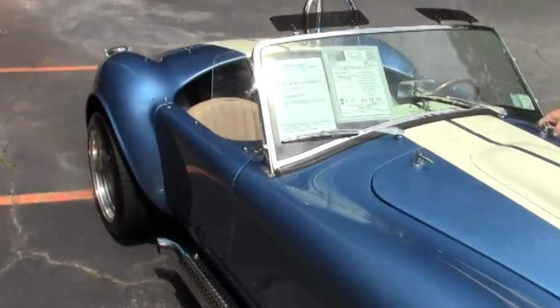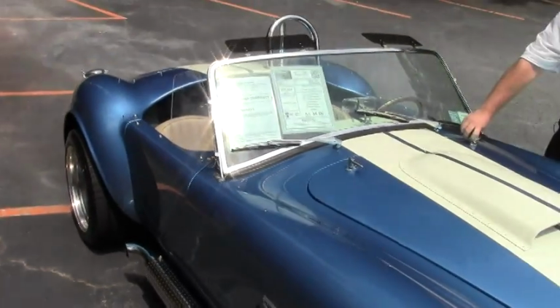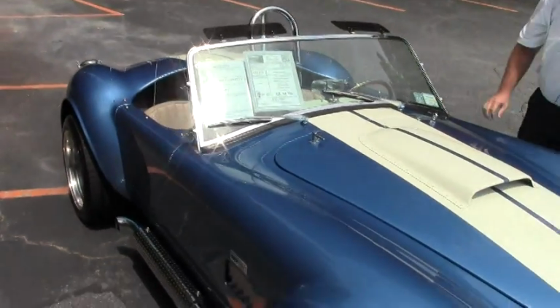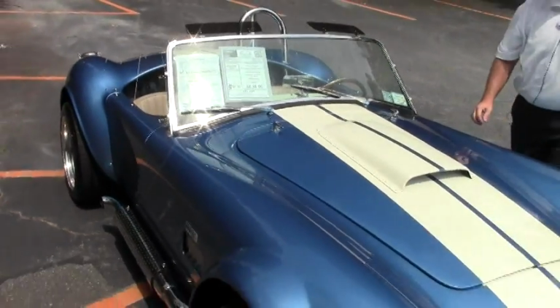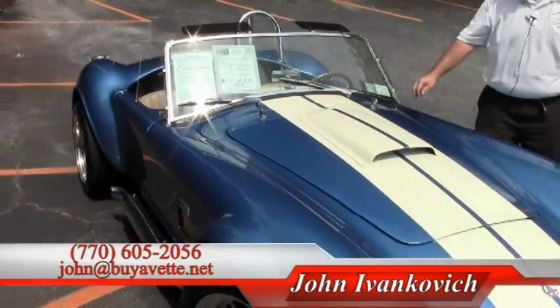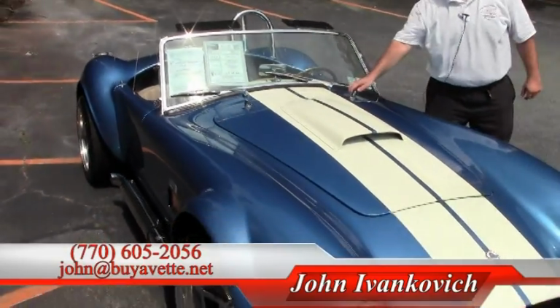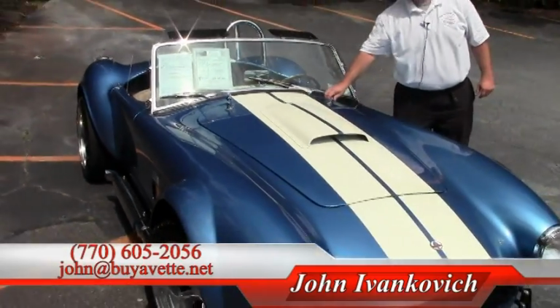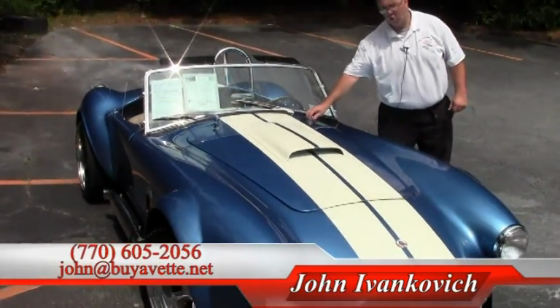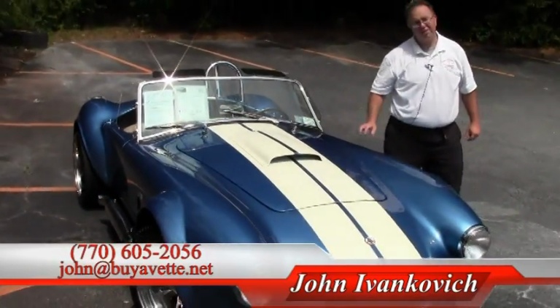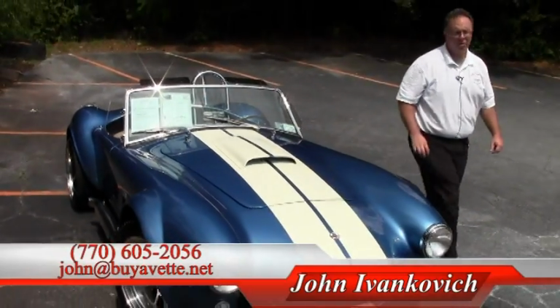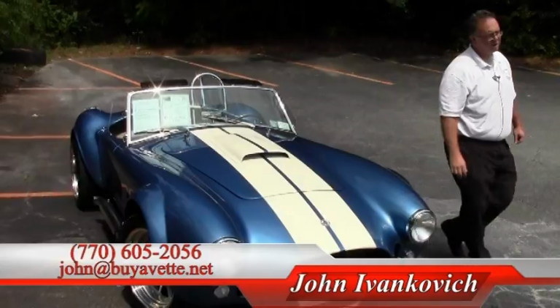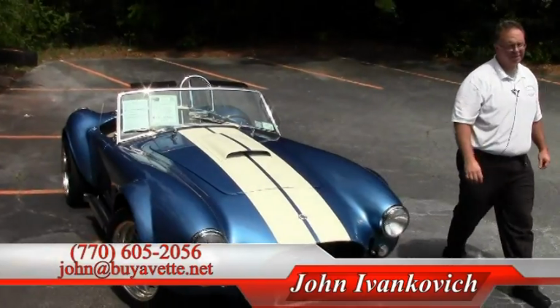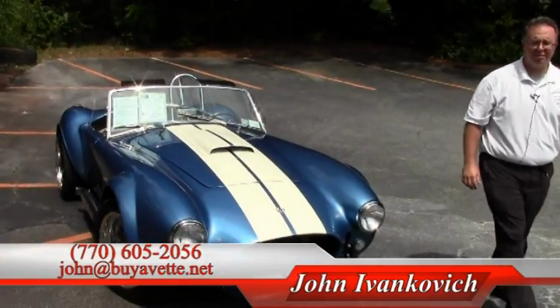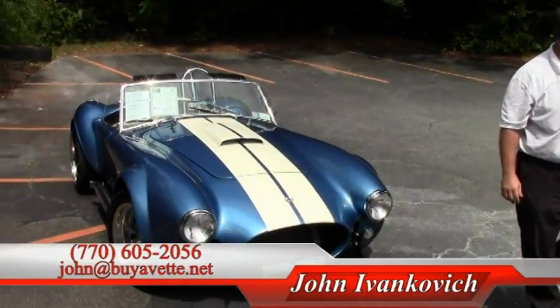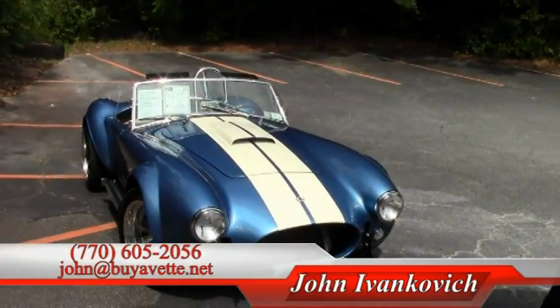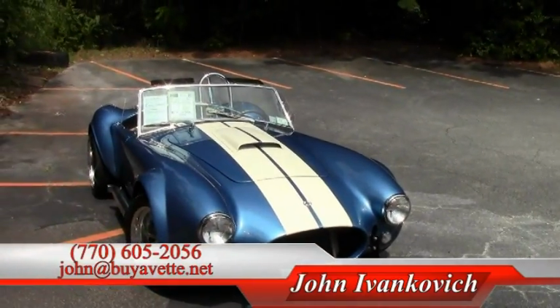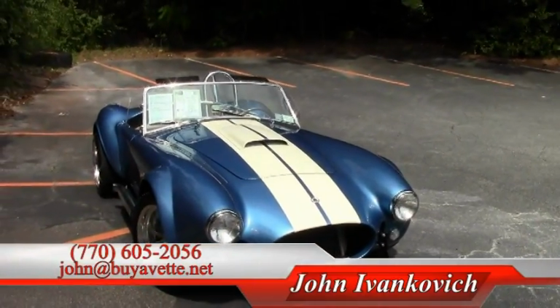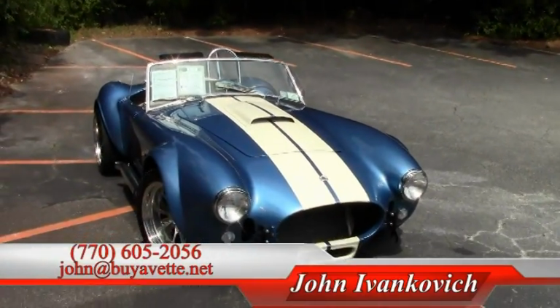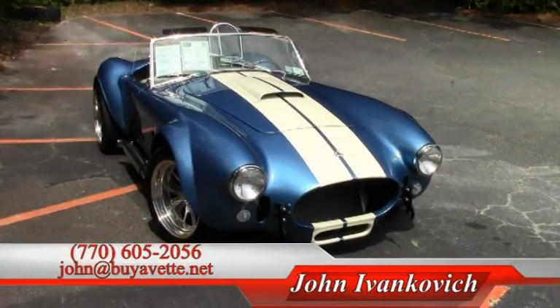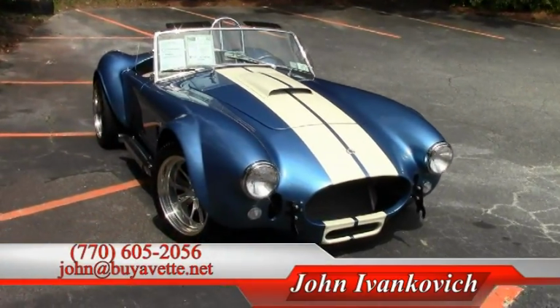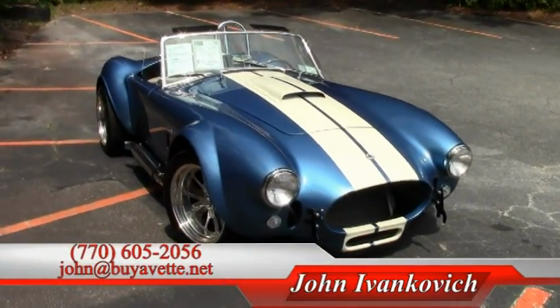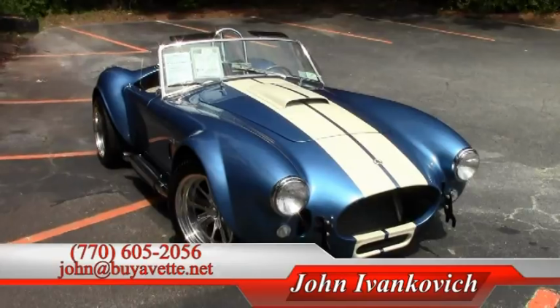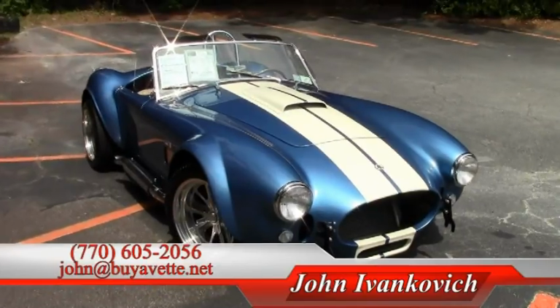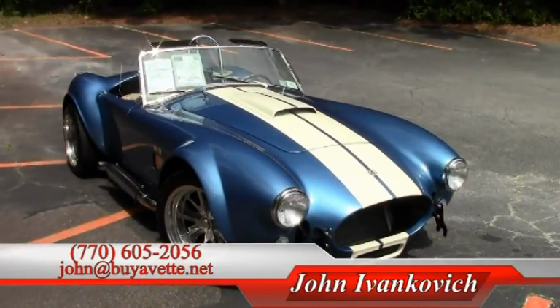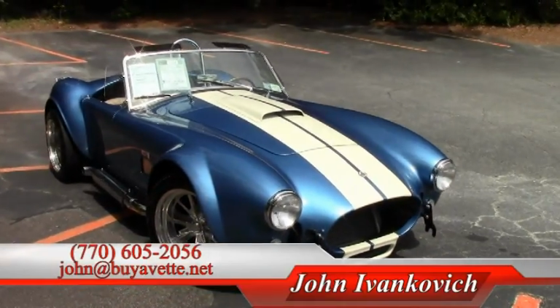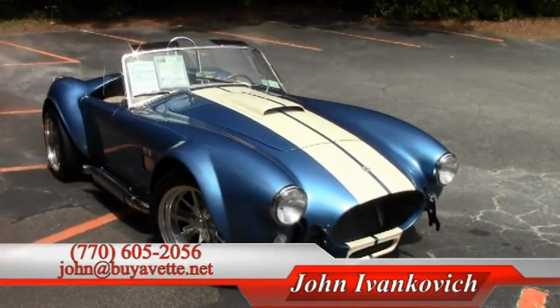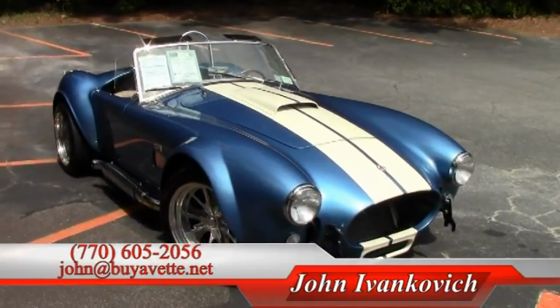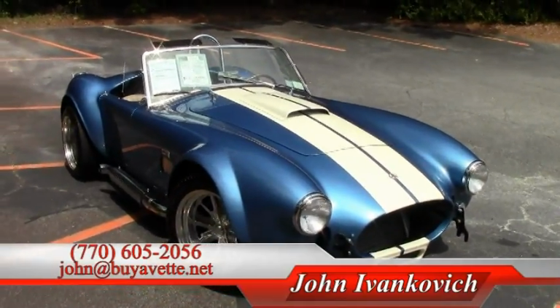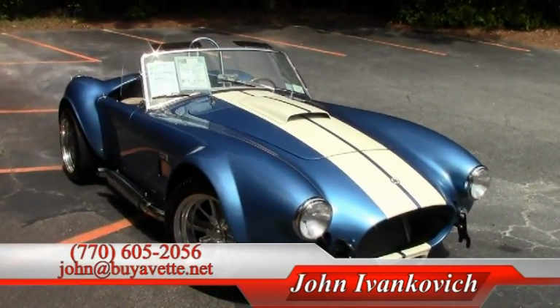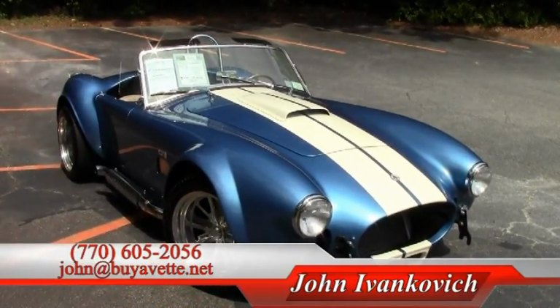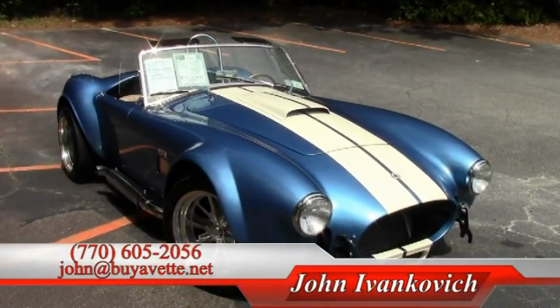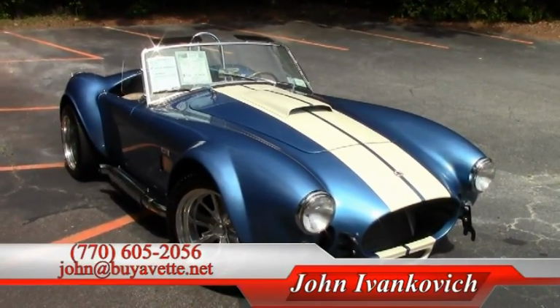Folks, if I can provide more information about this car or any of our Corvettes or other cars we have in stock, give me a call: 770-605-2056 or john@buyavet.net. We'll look forward to seeing you on the road.